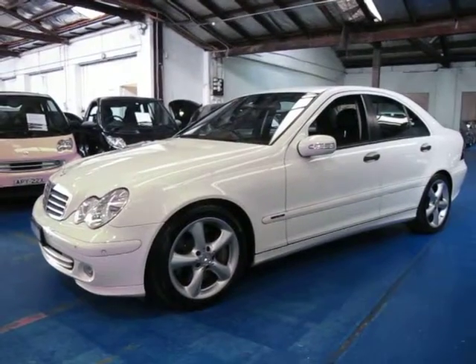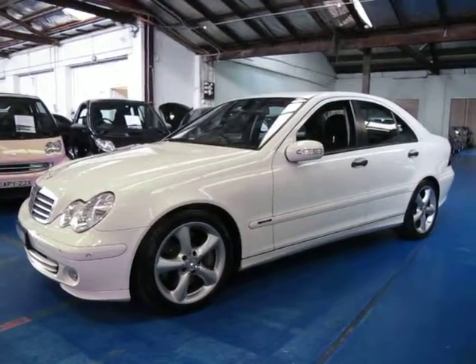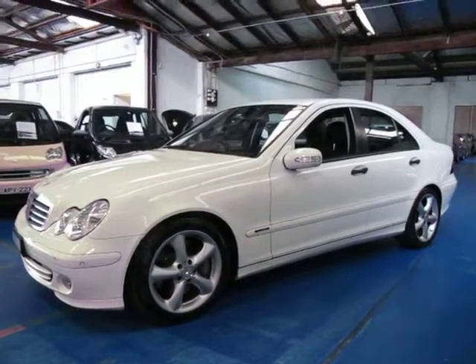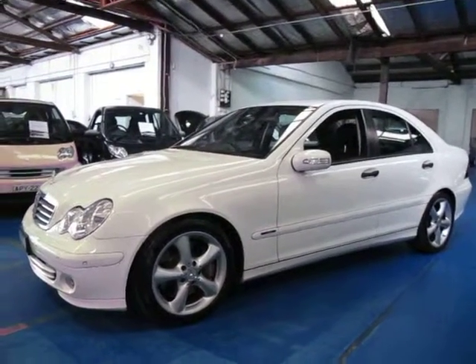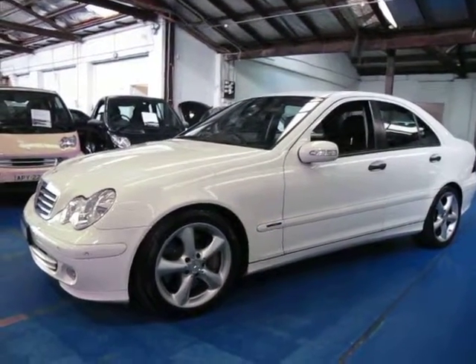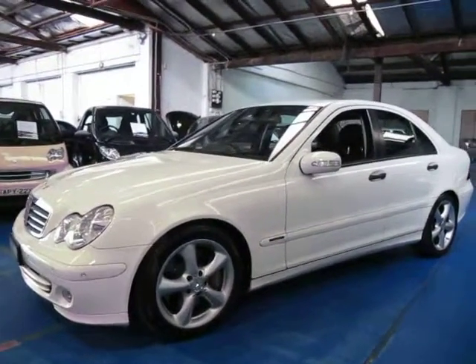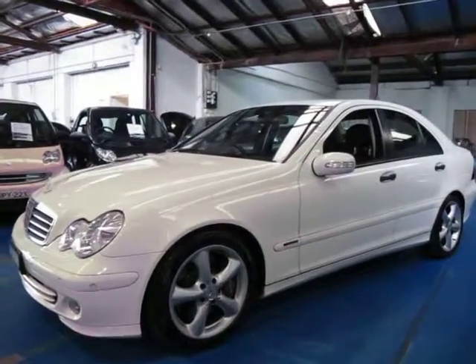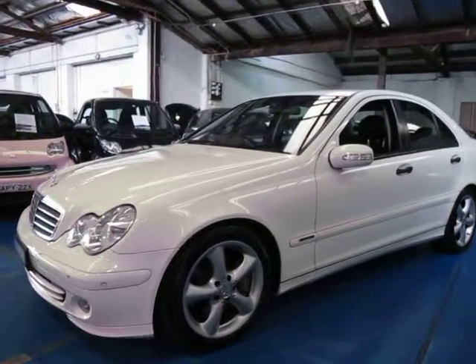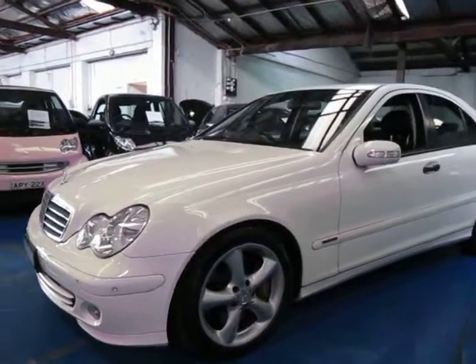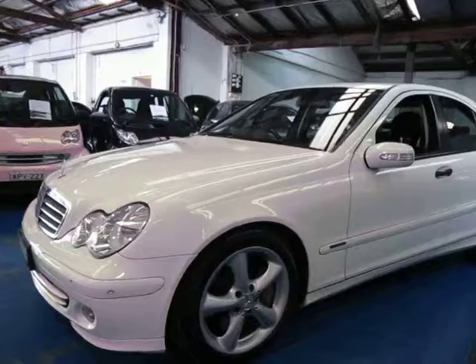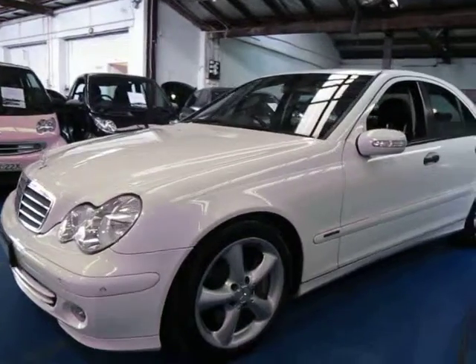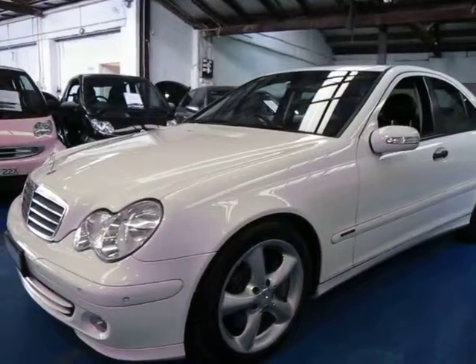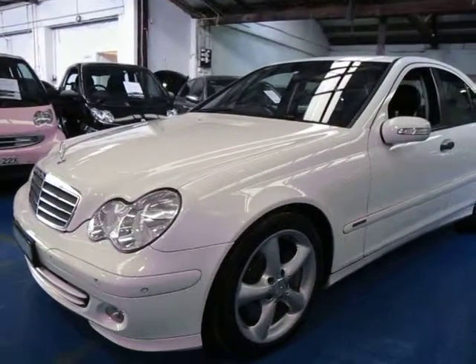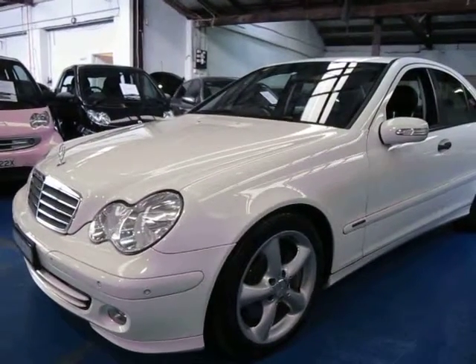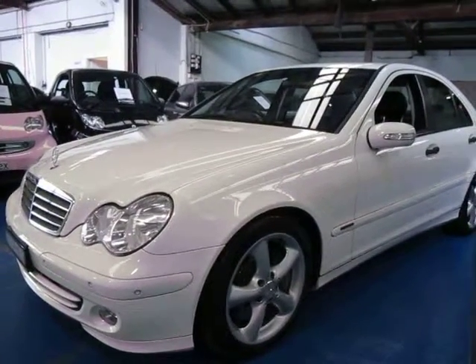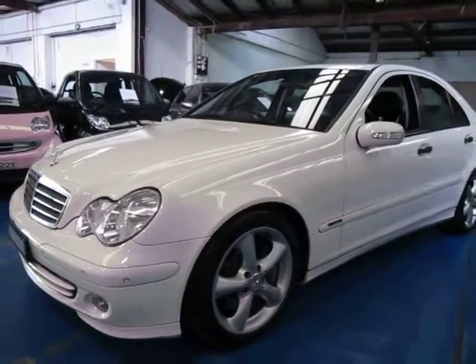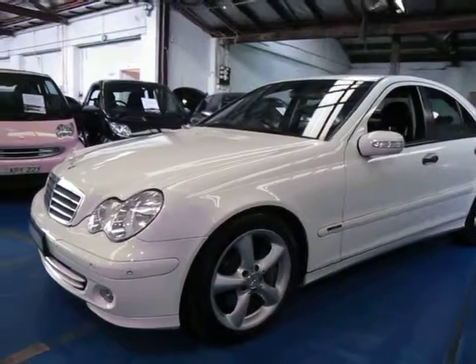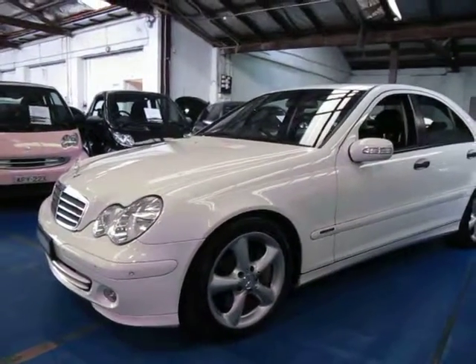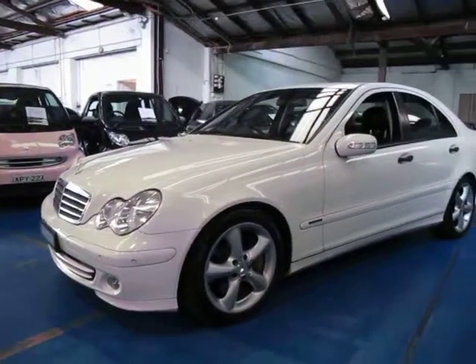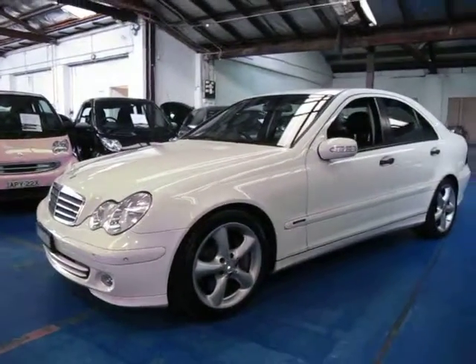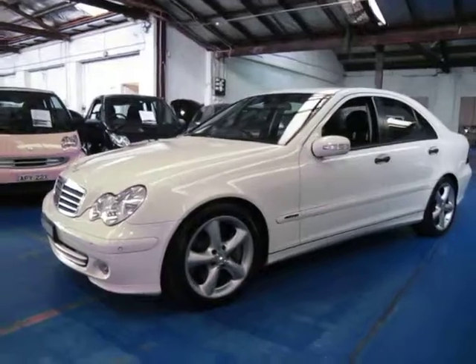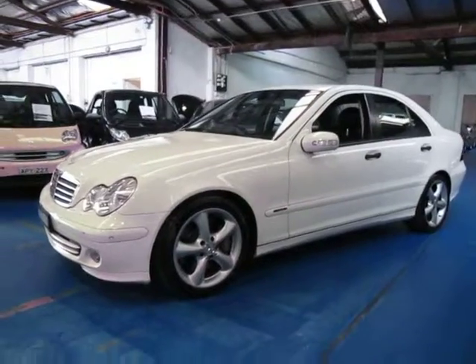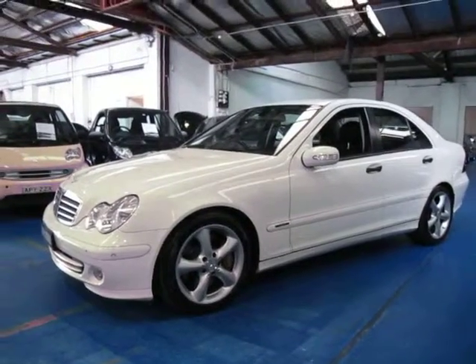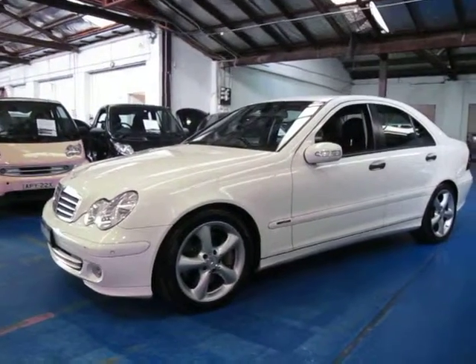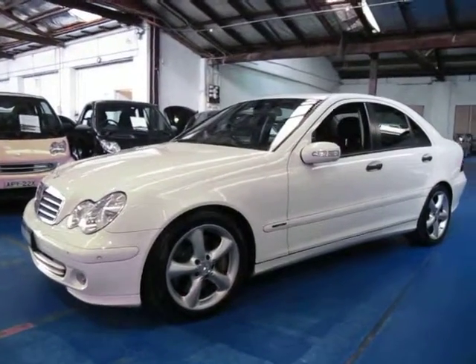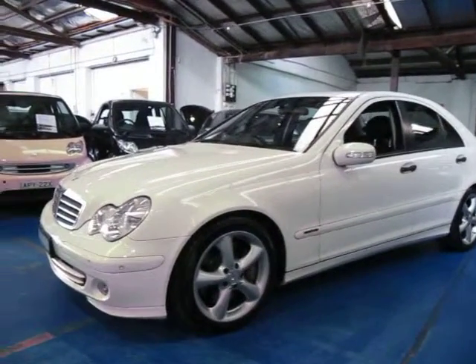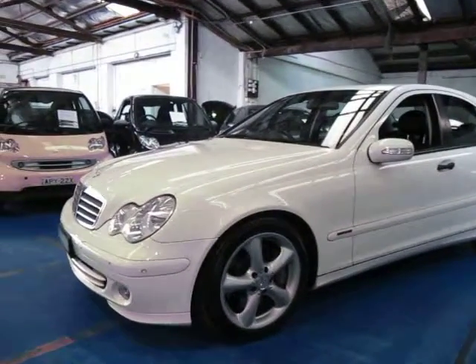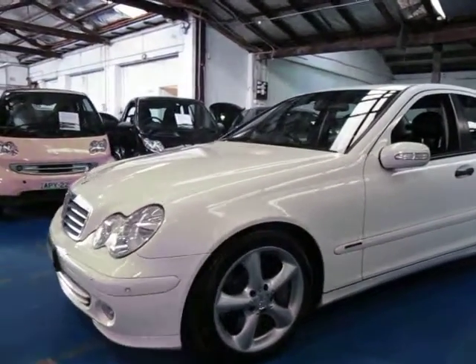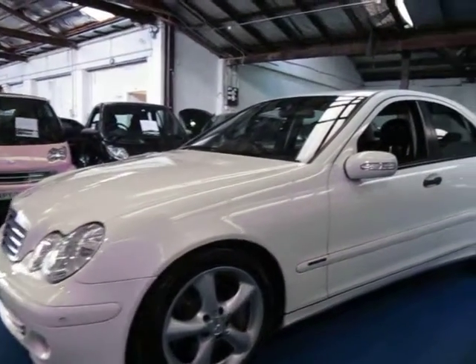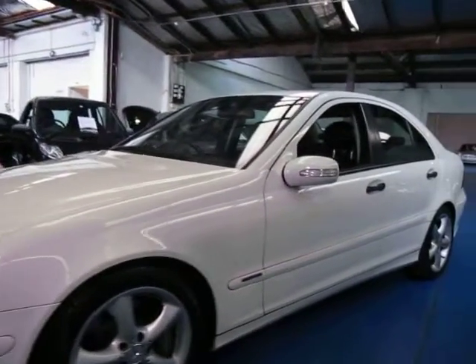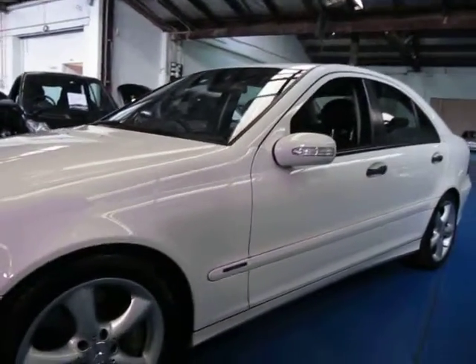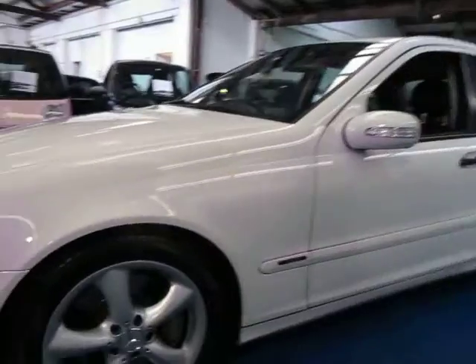Hi and welcome to the Old Timer Centre. My name is Philip Tarrant and today we have for you a 2005 Mercedes-Benz C200 Classic Sport. It's got front and rear parking sensors, and it's got the sport wheels and brakes.